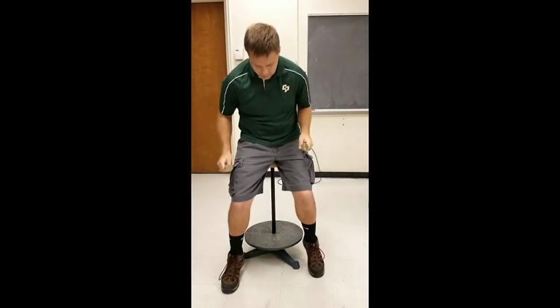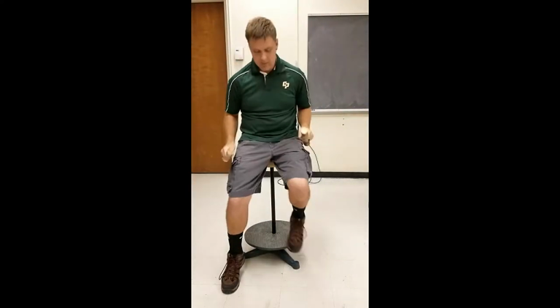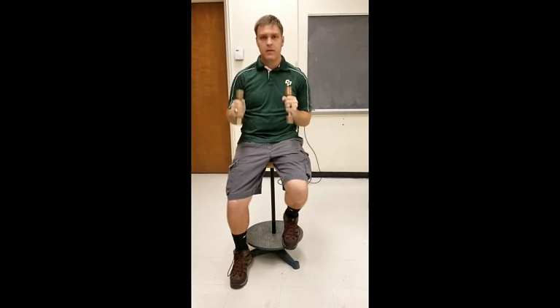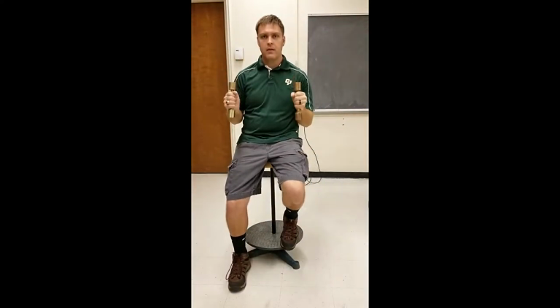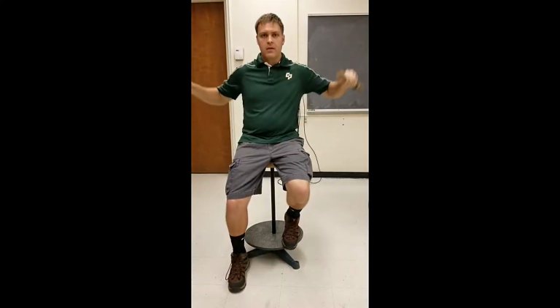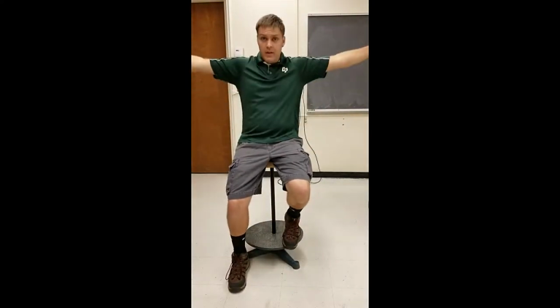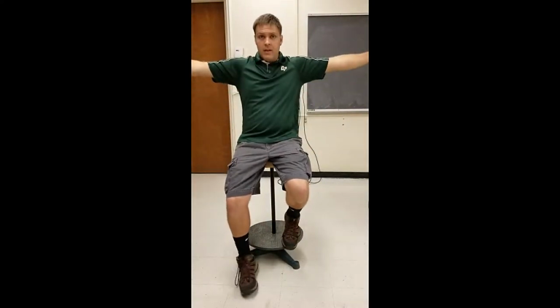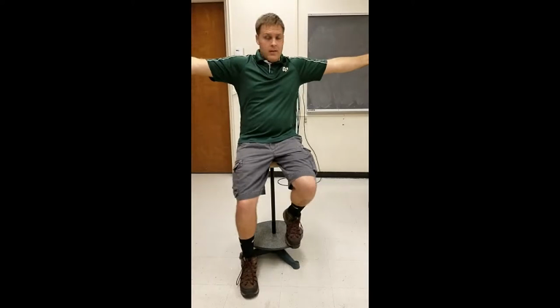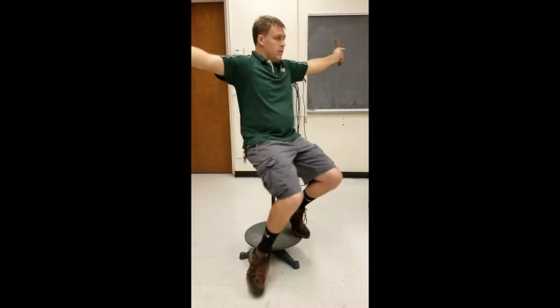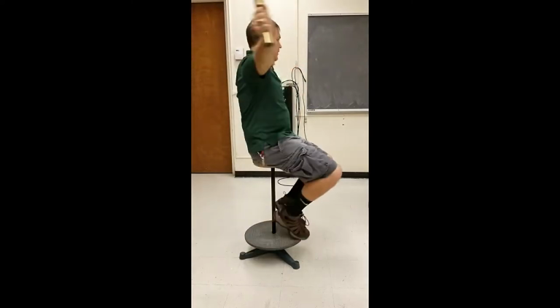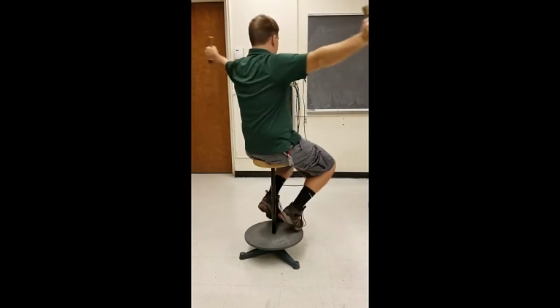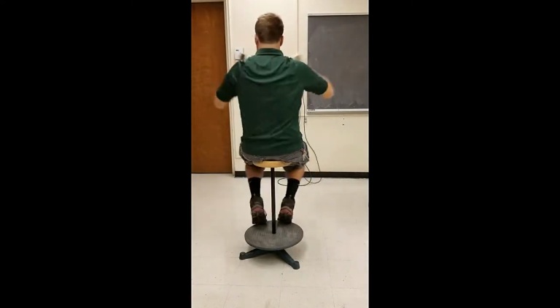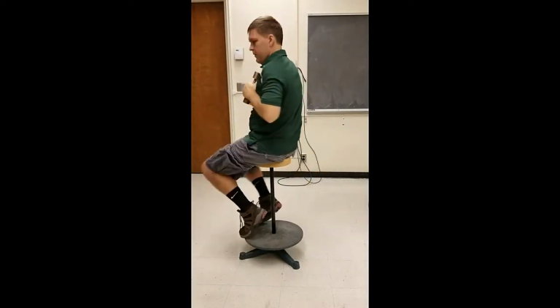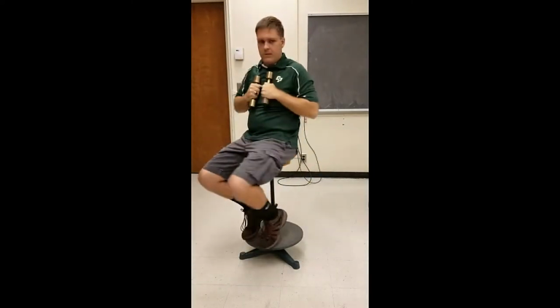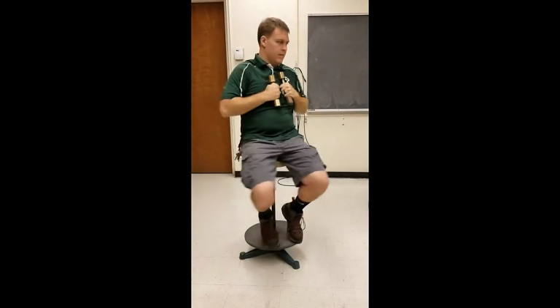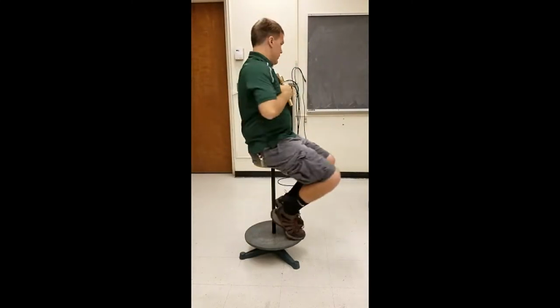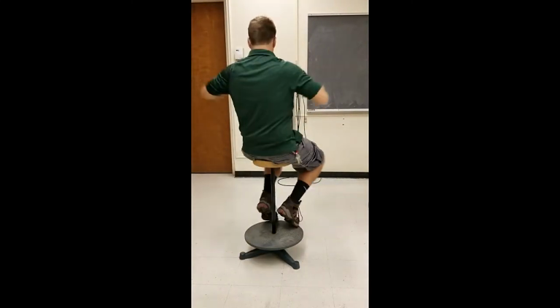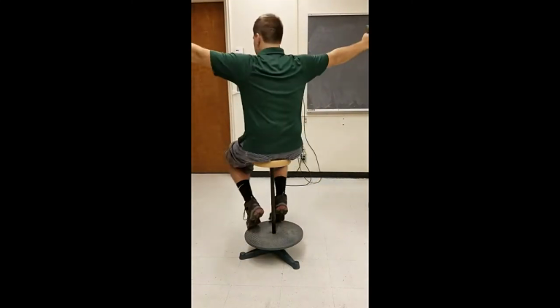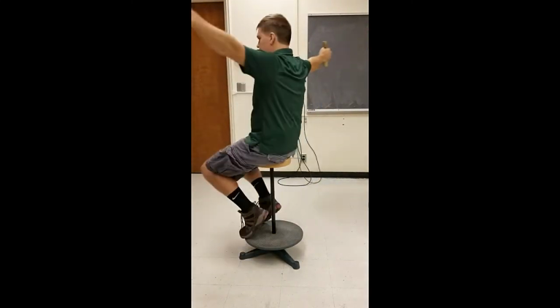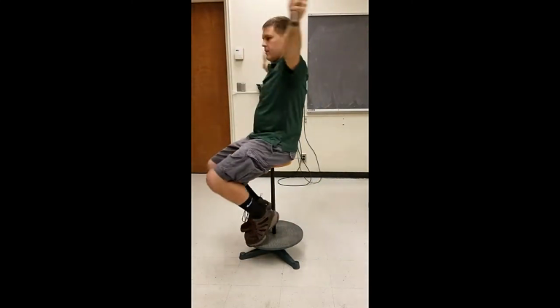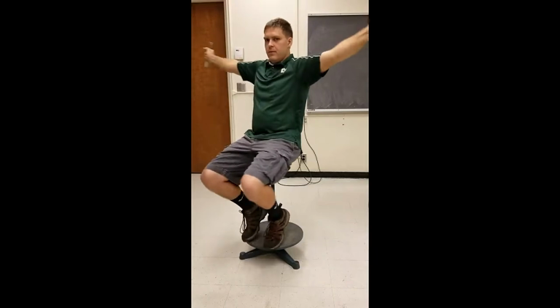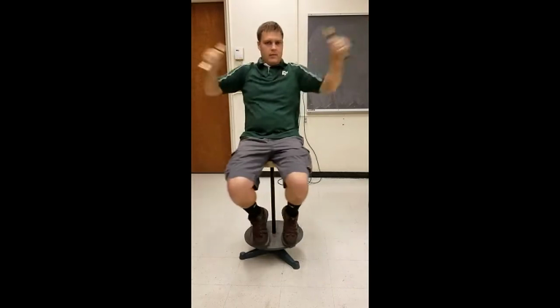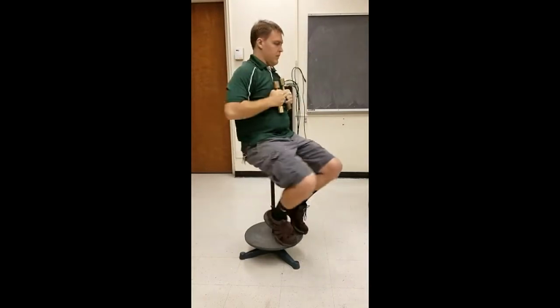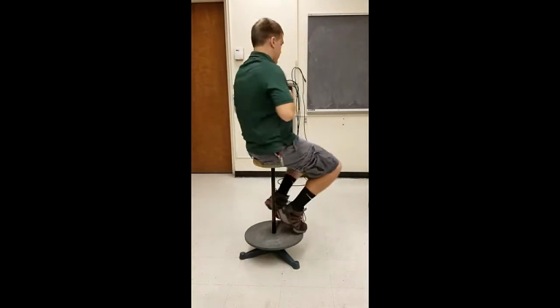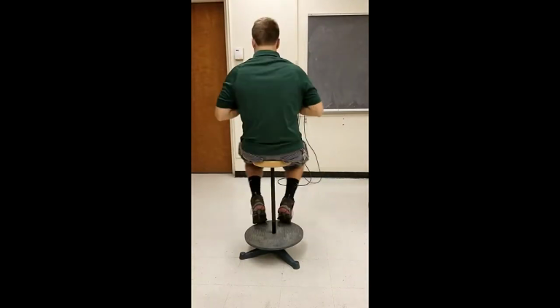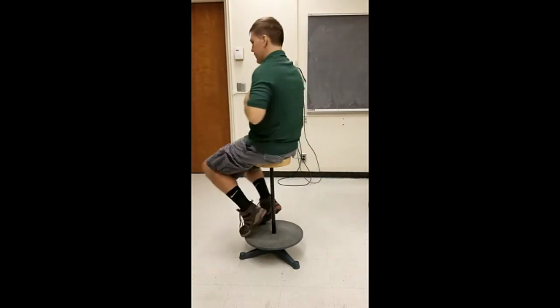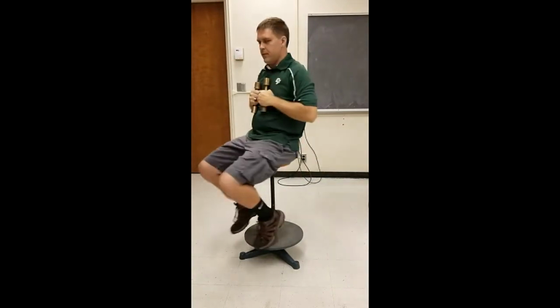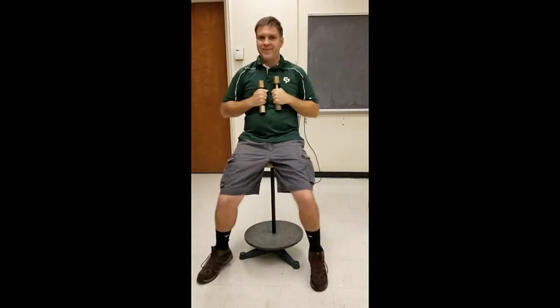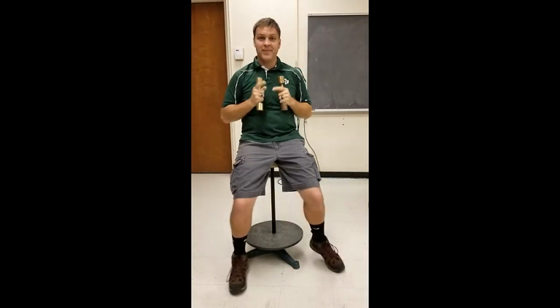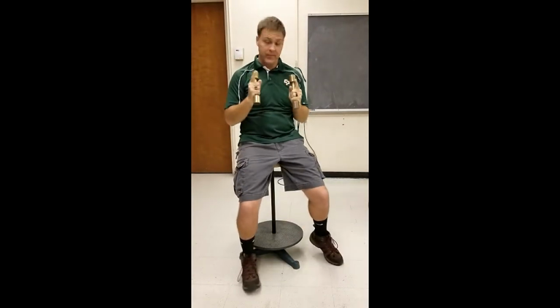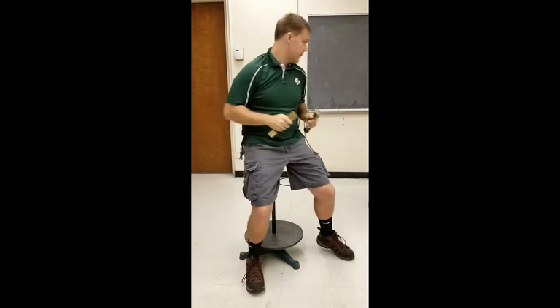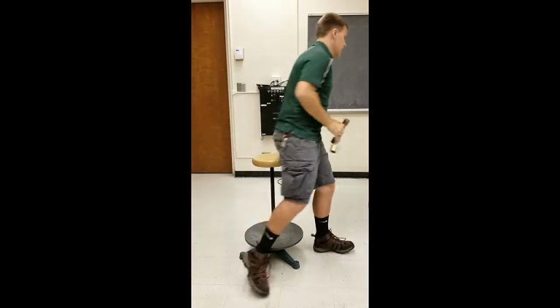The first demonstration is you can have your students hold these weights. Start with their arms outstretched and give them a little bit of a push and ask them to bring their arms in towards their chest. Again, this will change how quickly they rotate on the stool. You can go inwards and outwards.